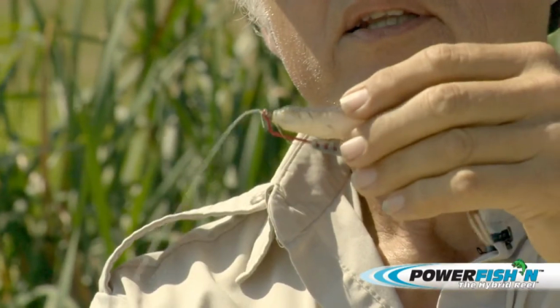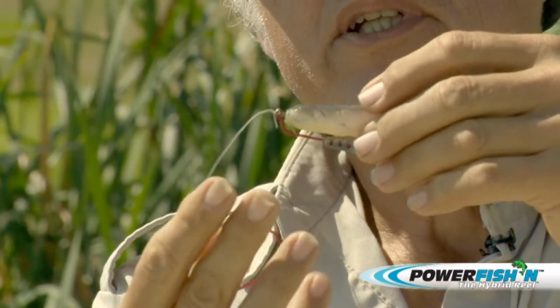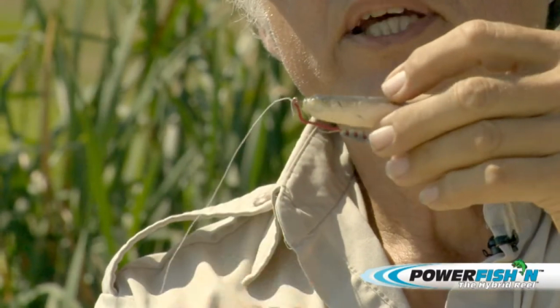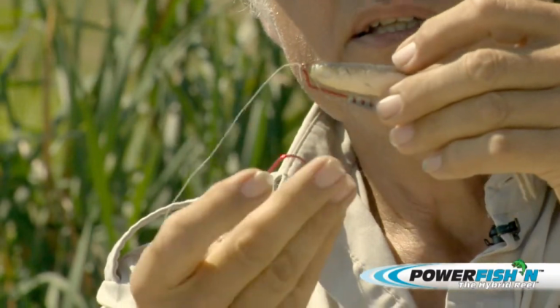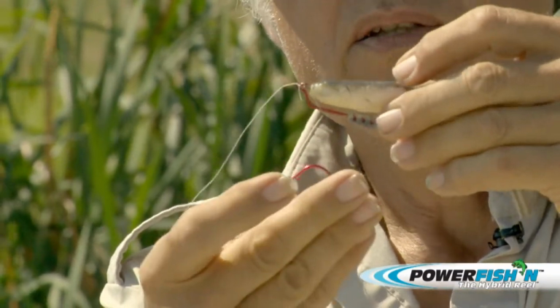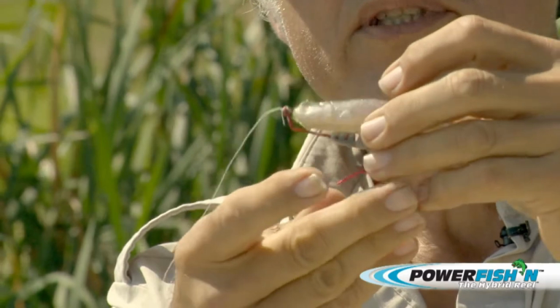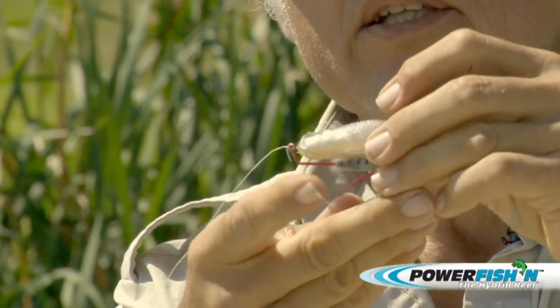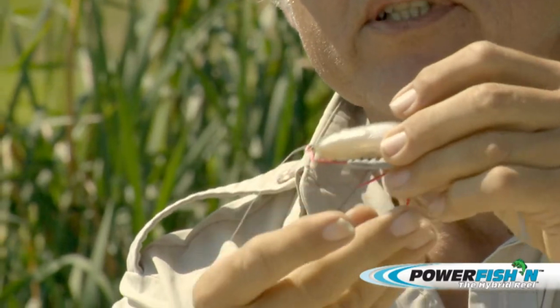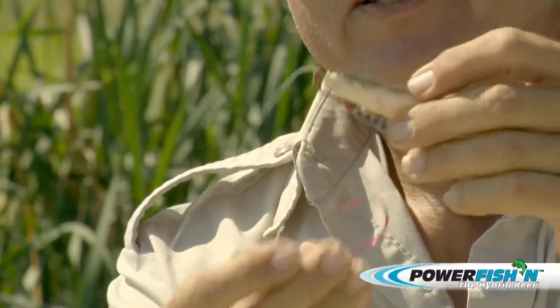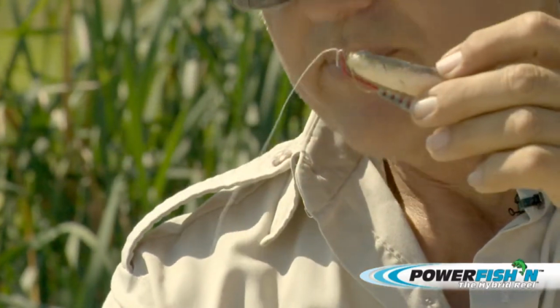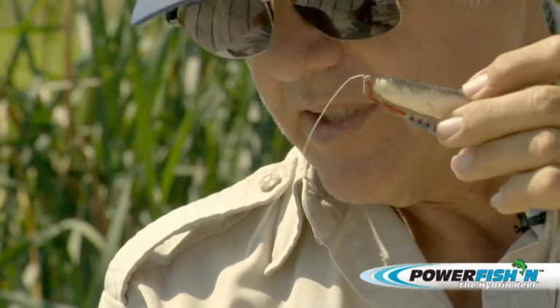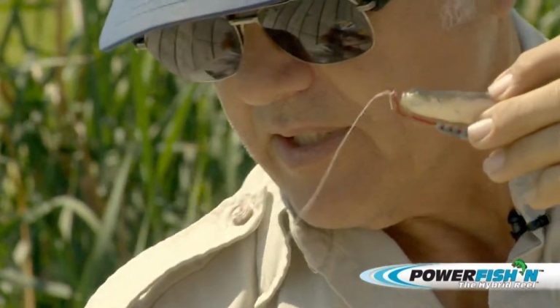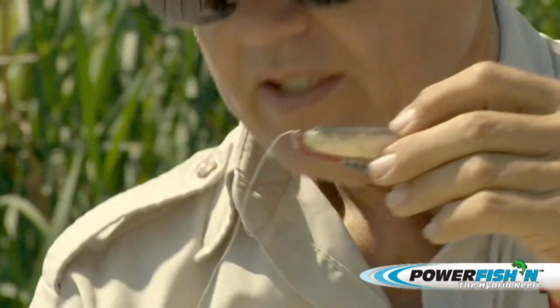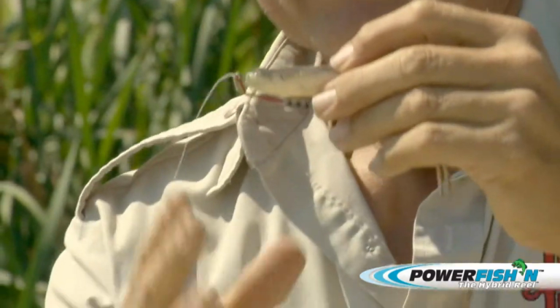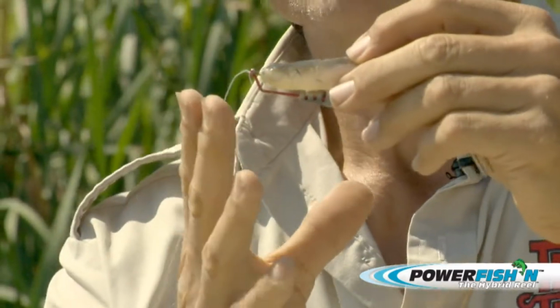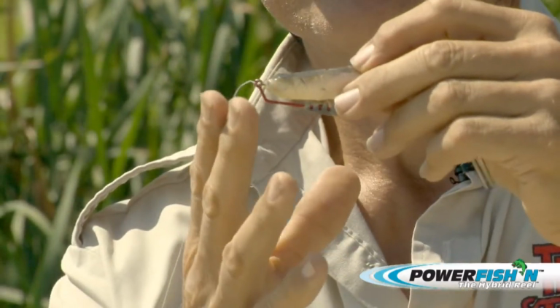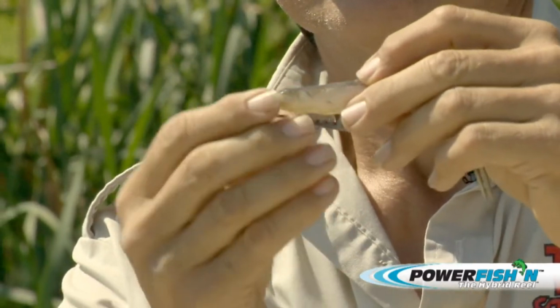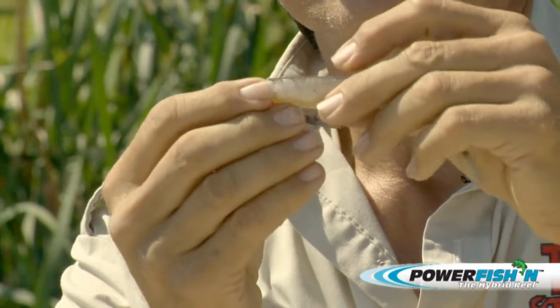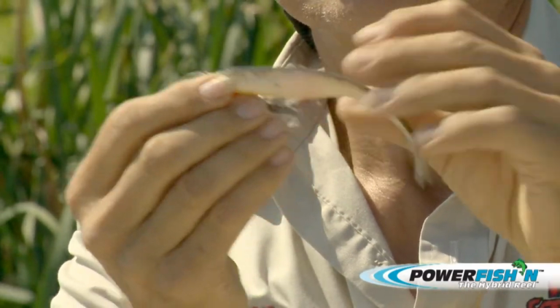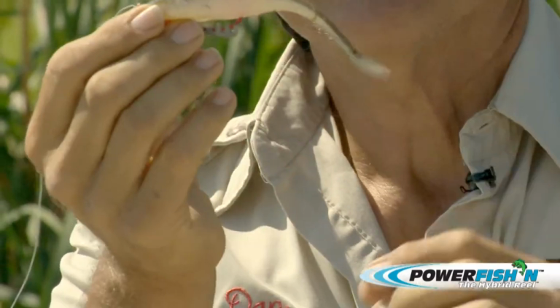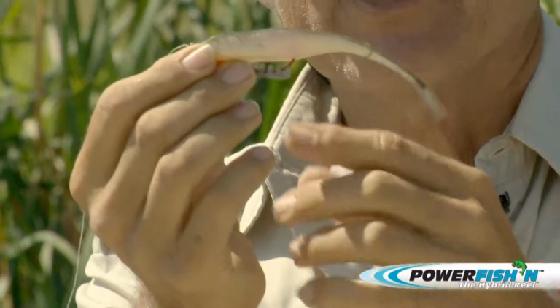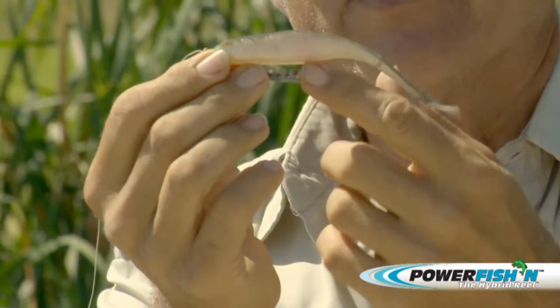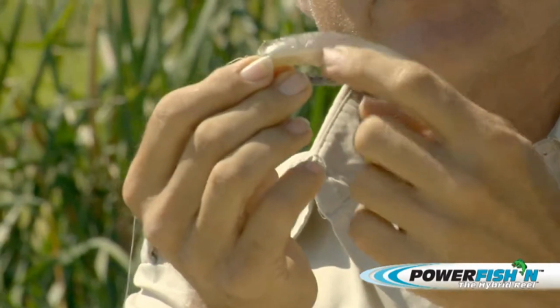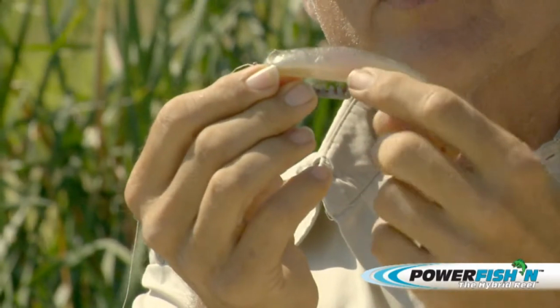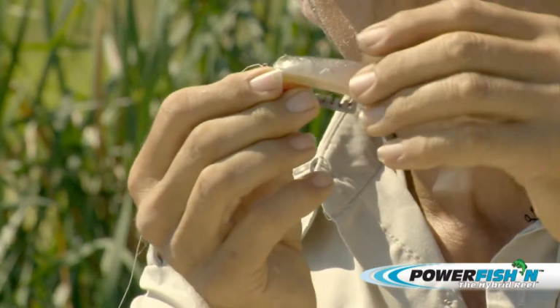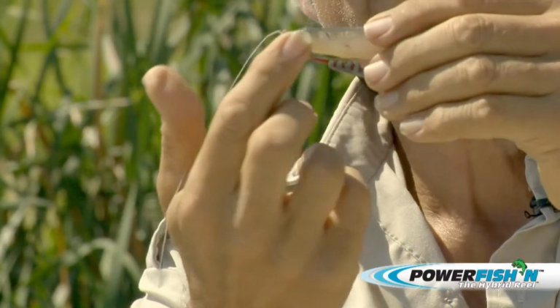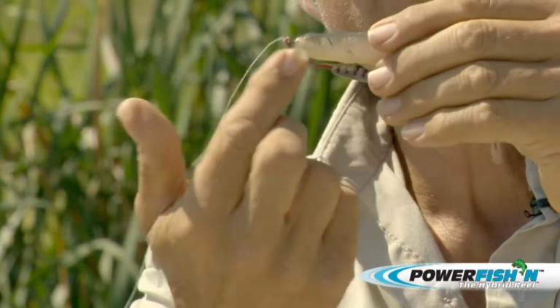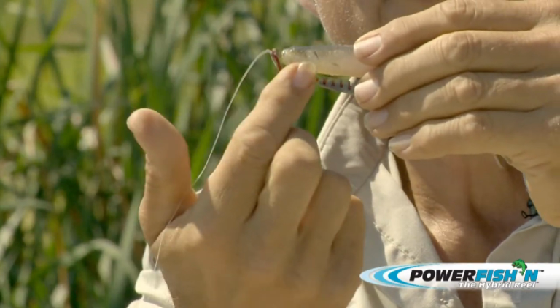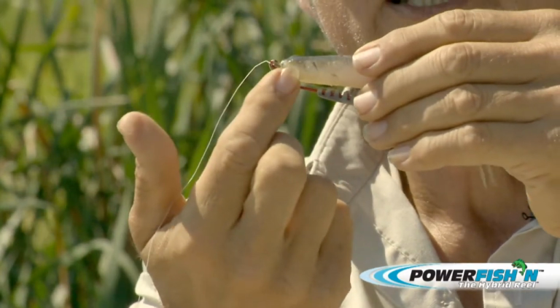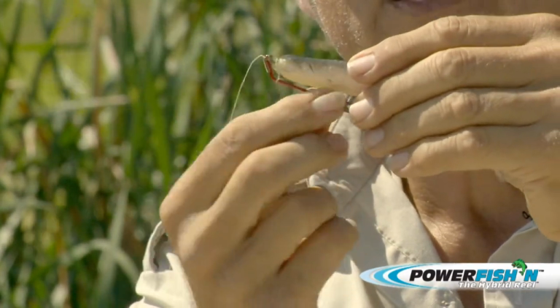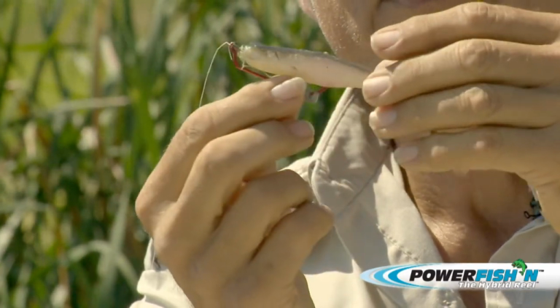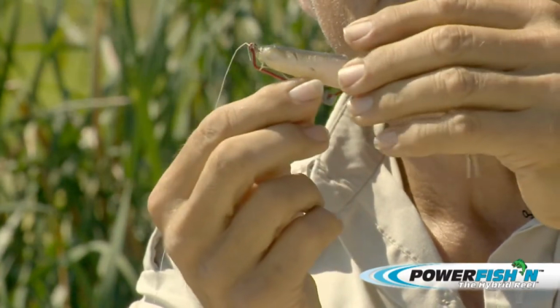The bleeding bait — the reason that I use this is because it gives the same color as if it's a dying shad, and you have a strip of blood, or the gill flash that you see a lot in fish.